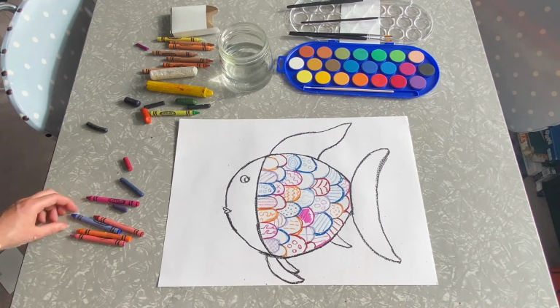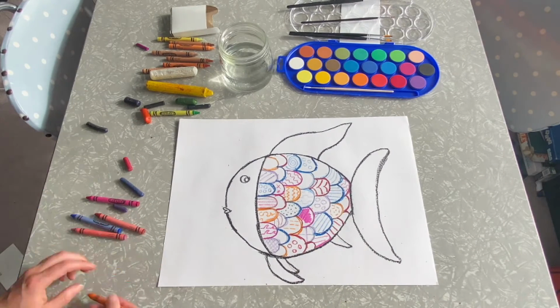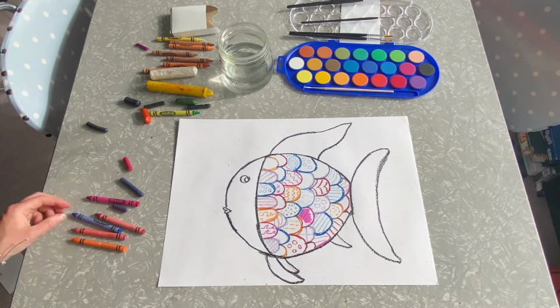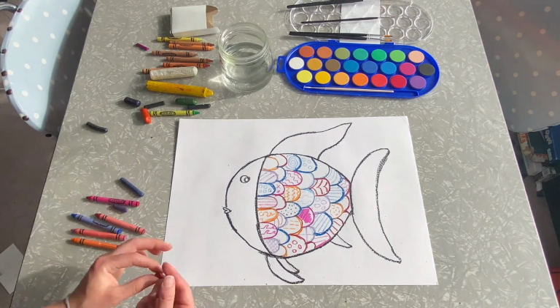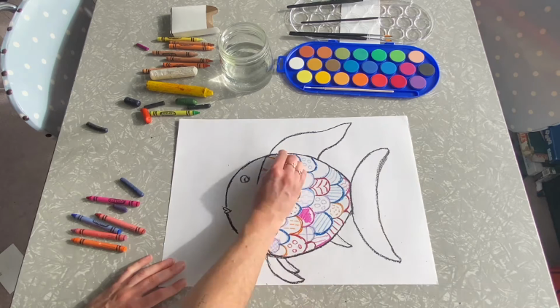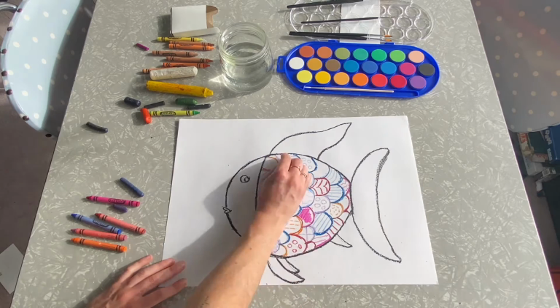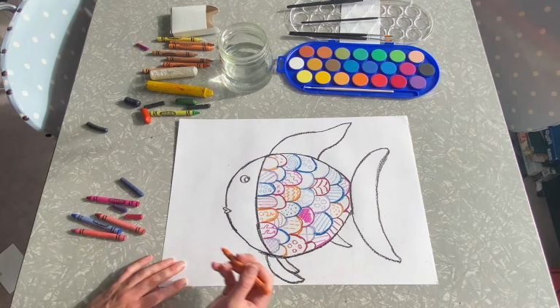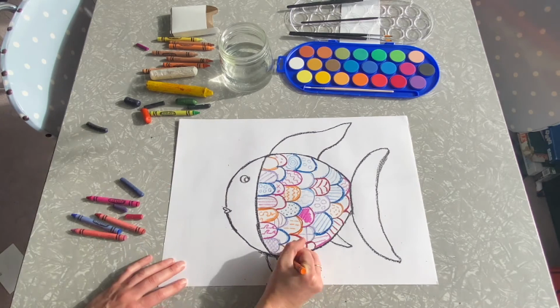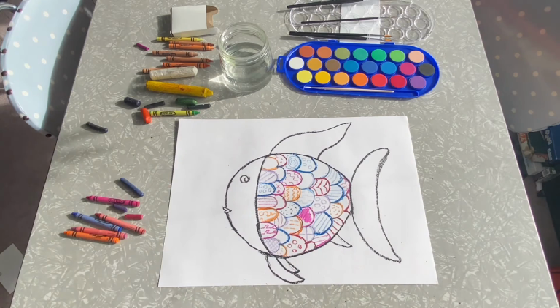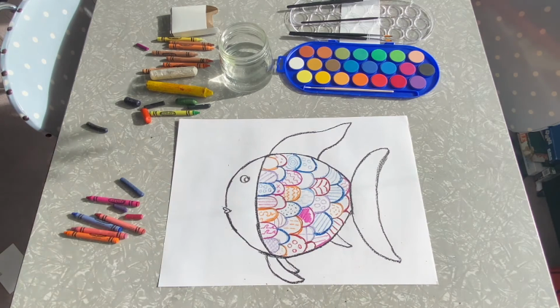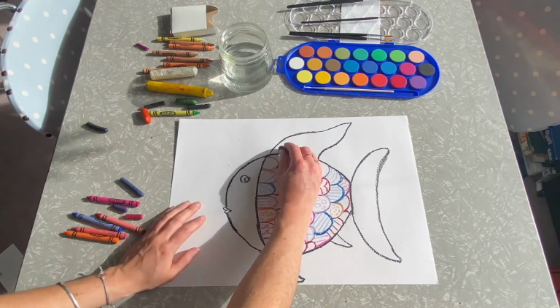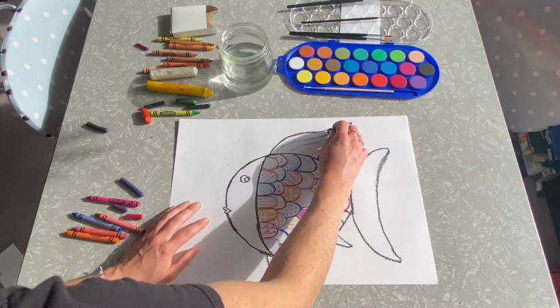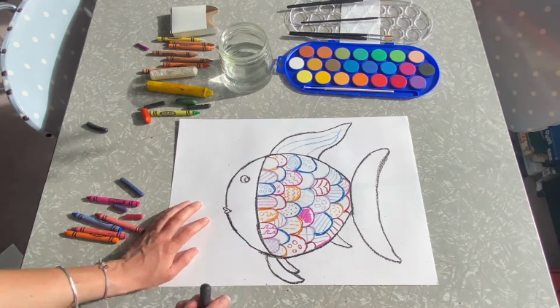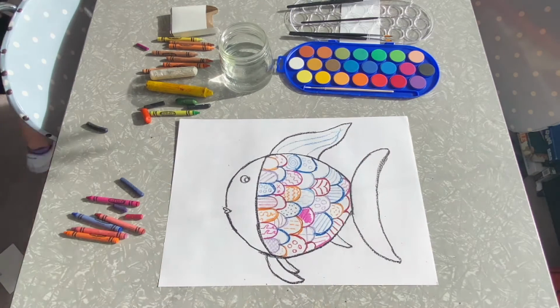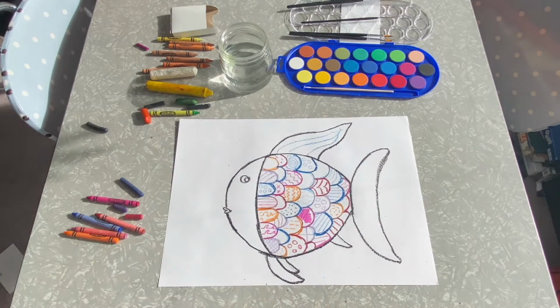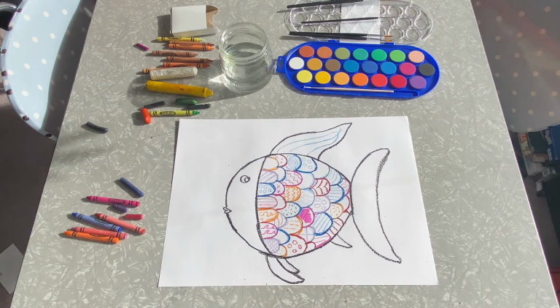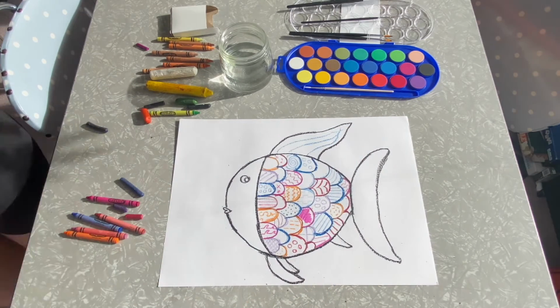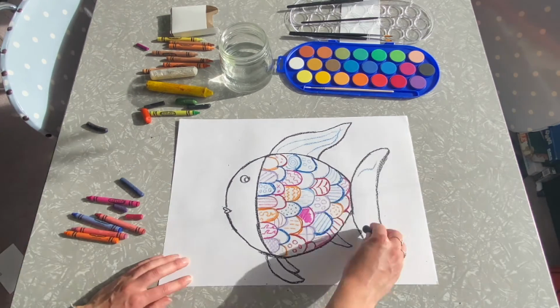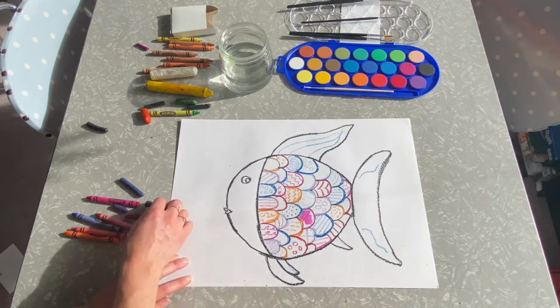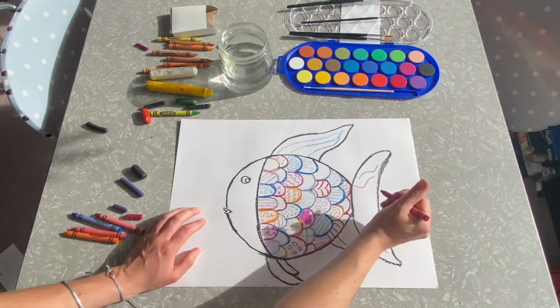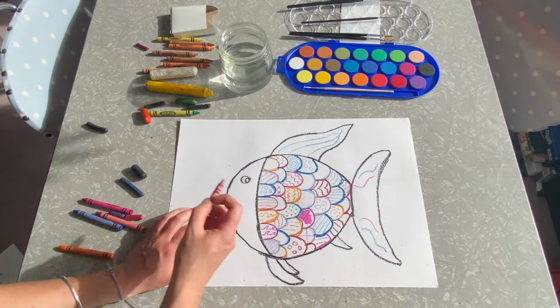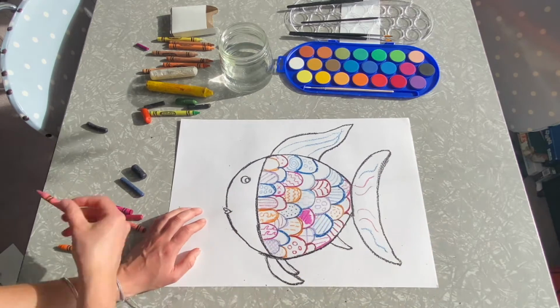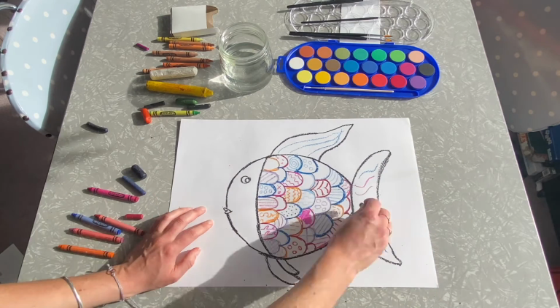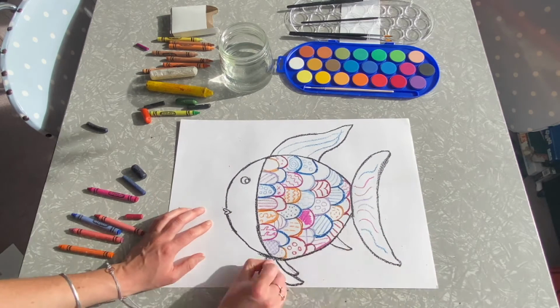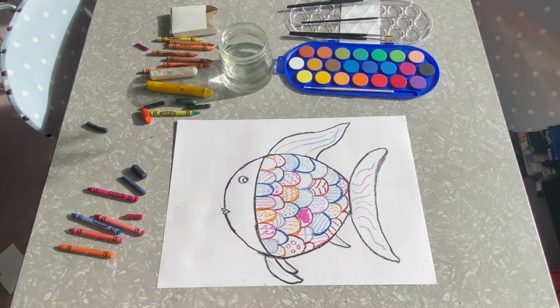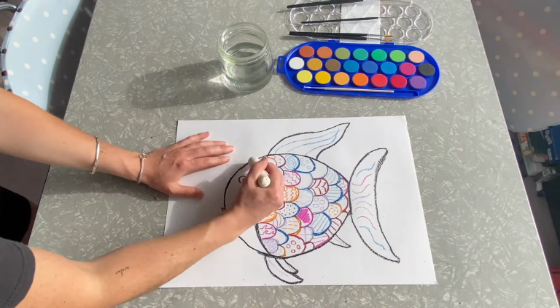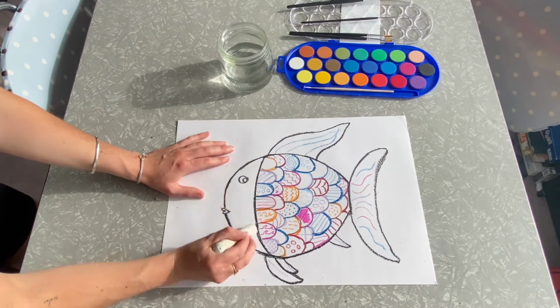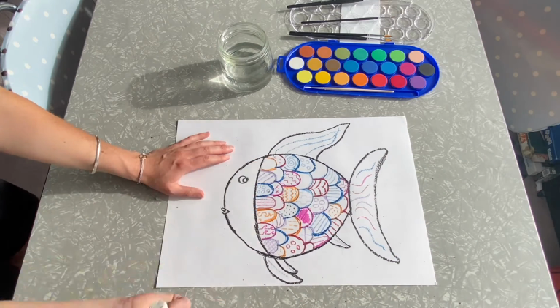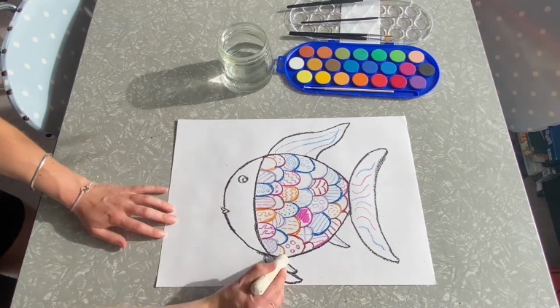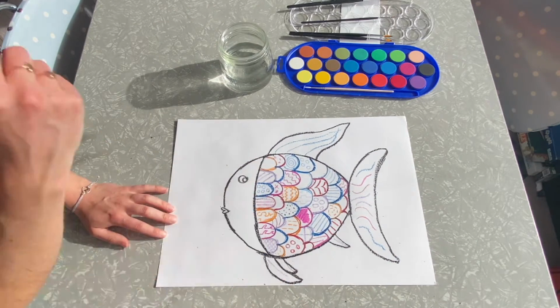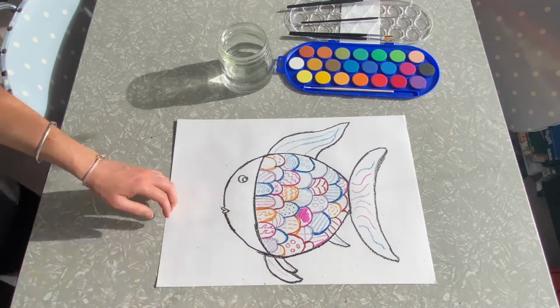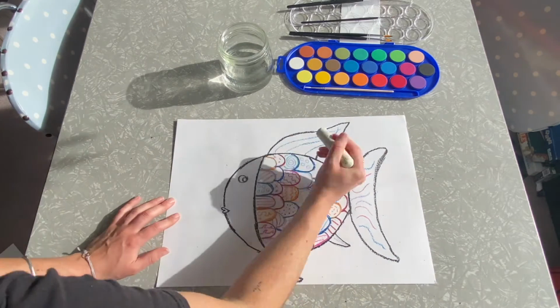After you've finished decorating your scales, you can decorate the fins and the tails with some squiggly lines as well. I used some white crayon to make clear patches on the paper.